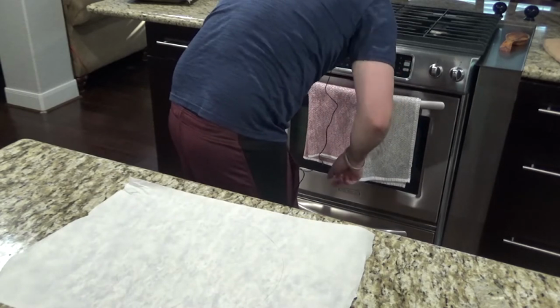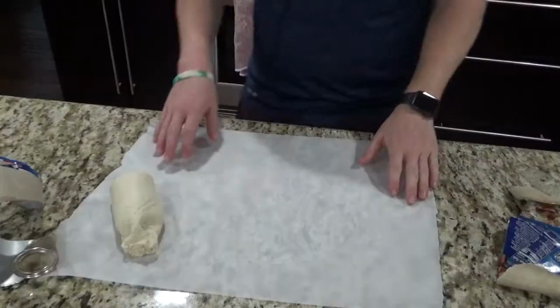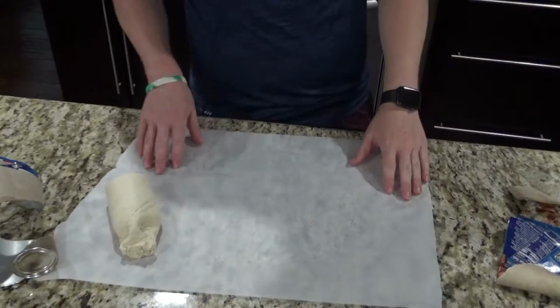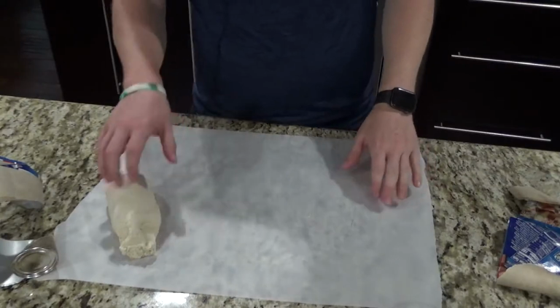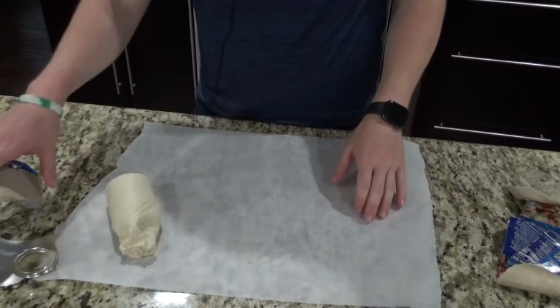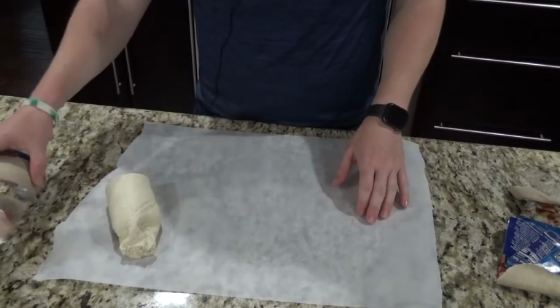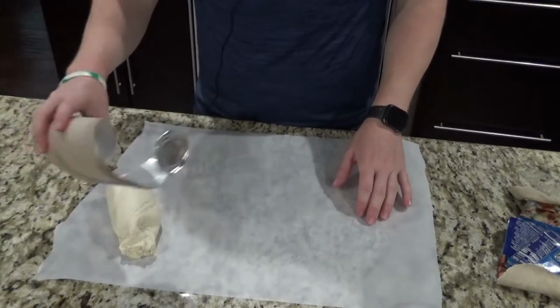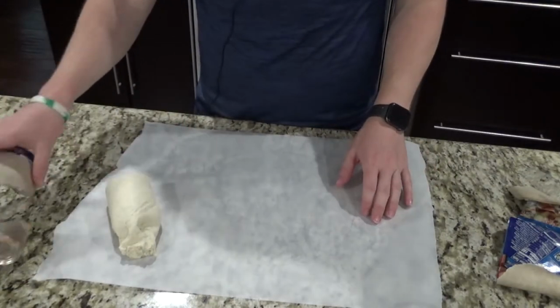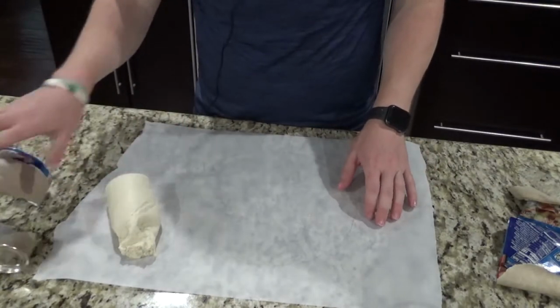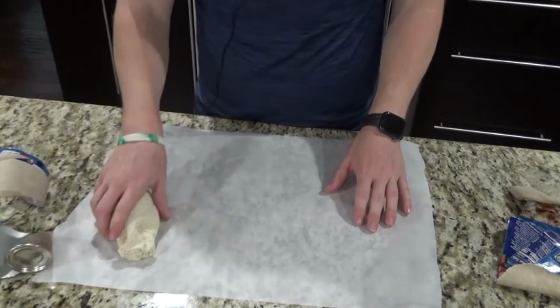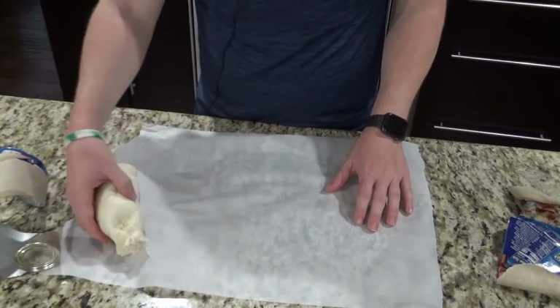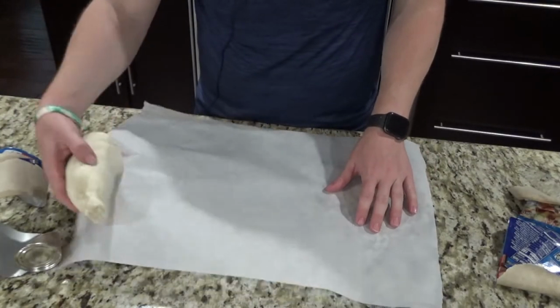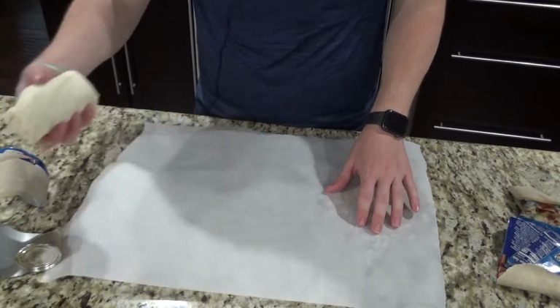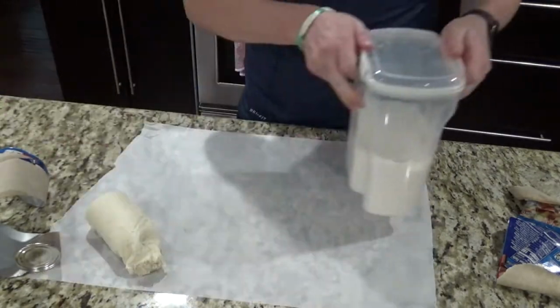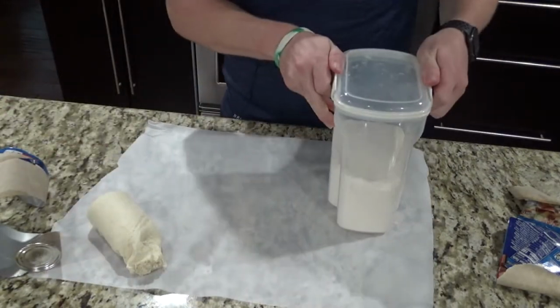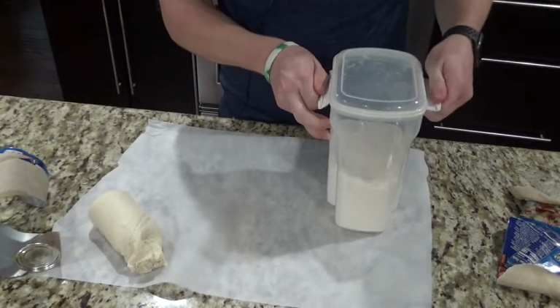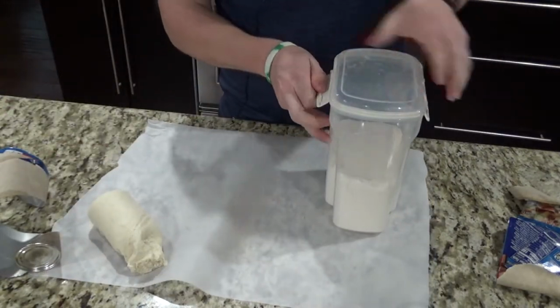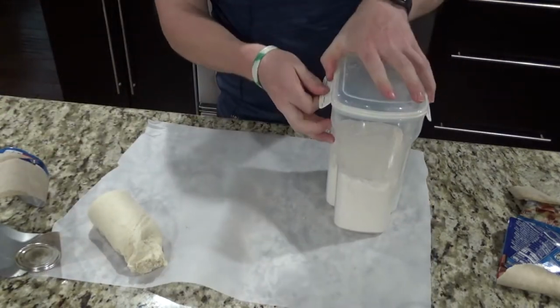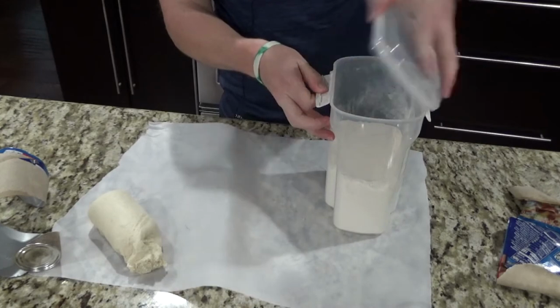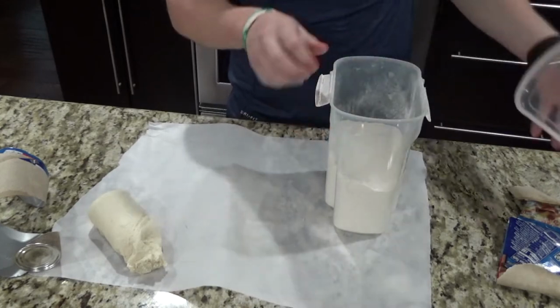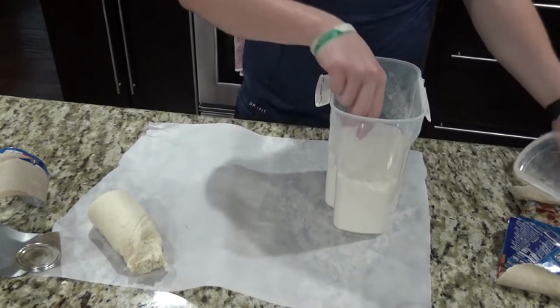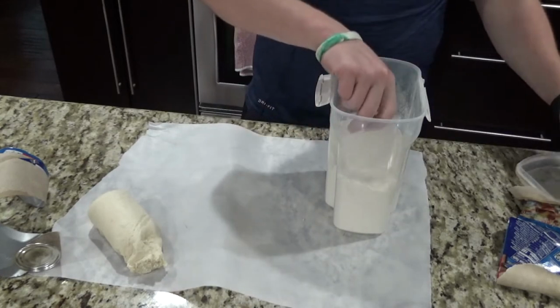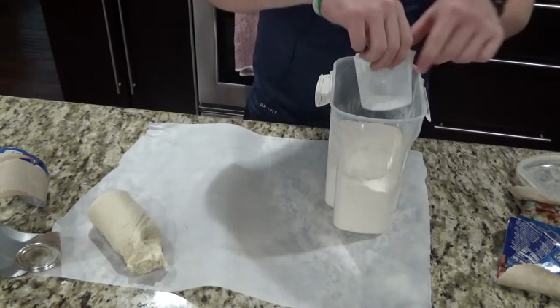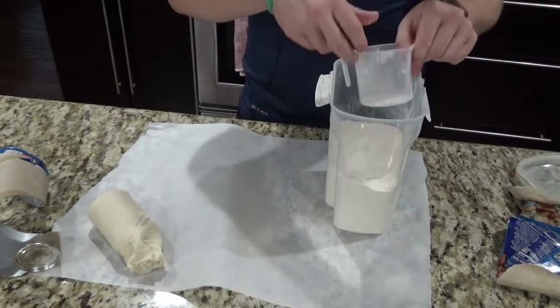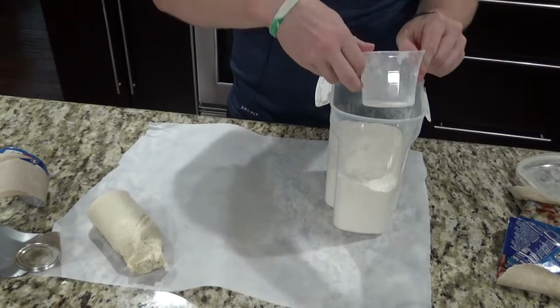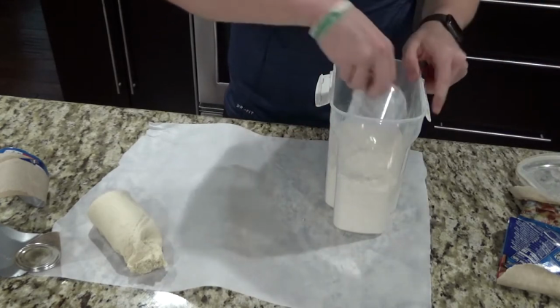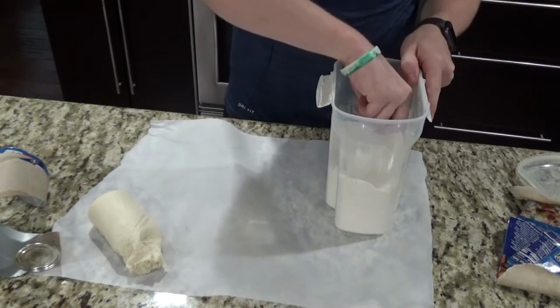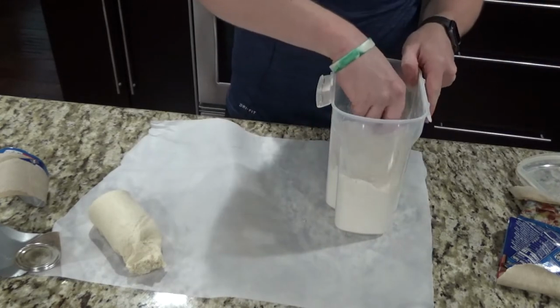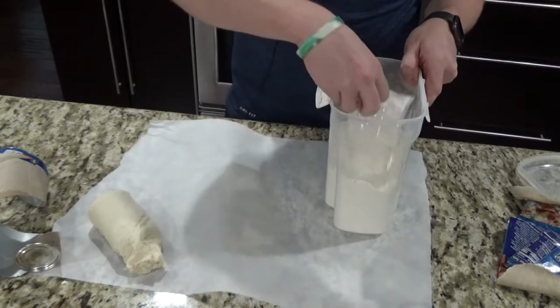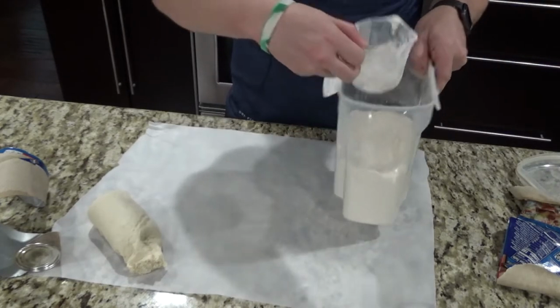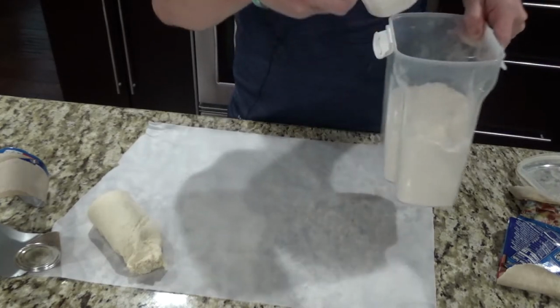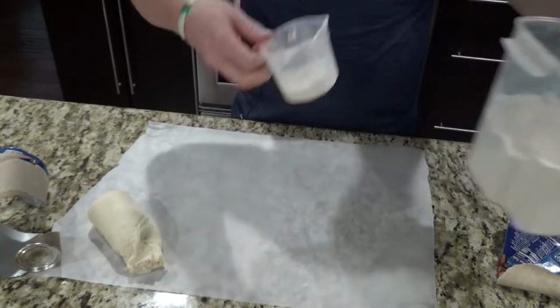We went ahead and opened the pizza dough. I've got some flour here that I'm going to spread out on the parchment paper — it'll make it a little bit easier to deal with the stickiness of the dough.